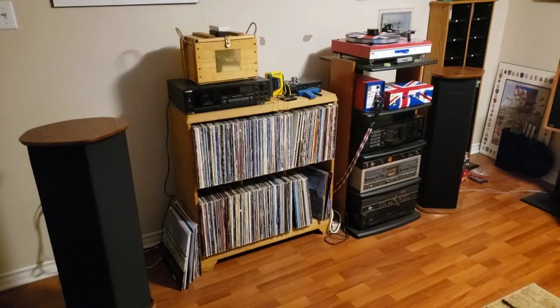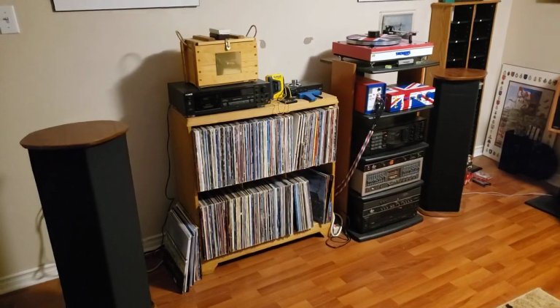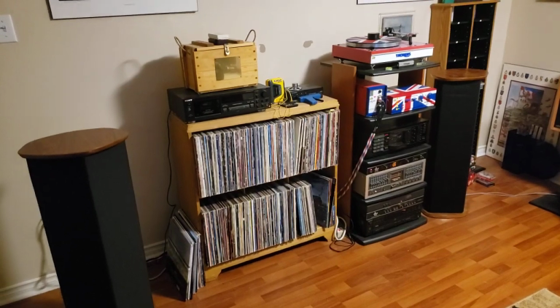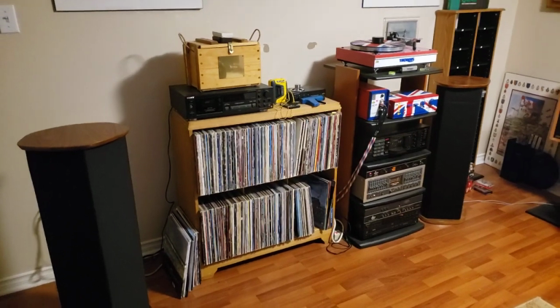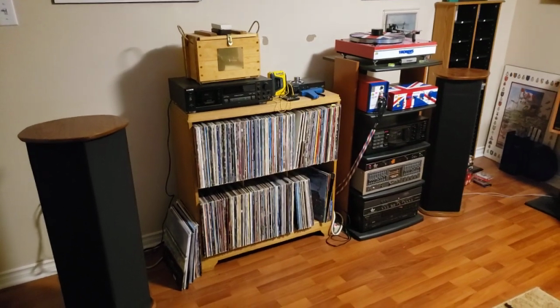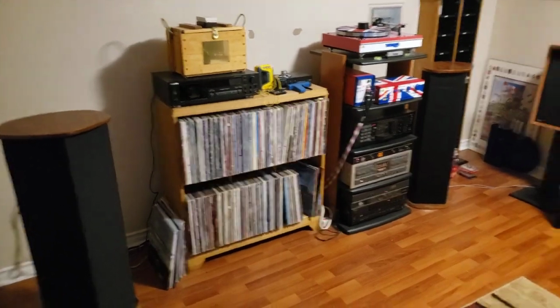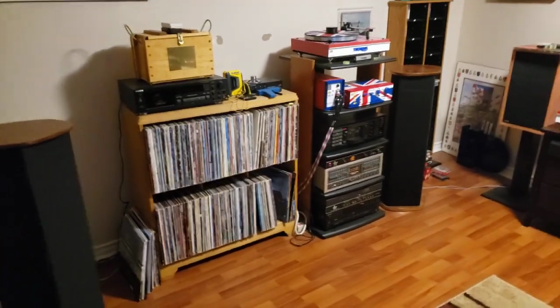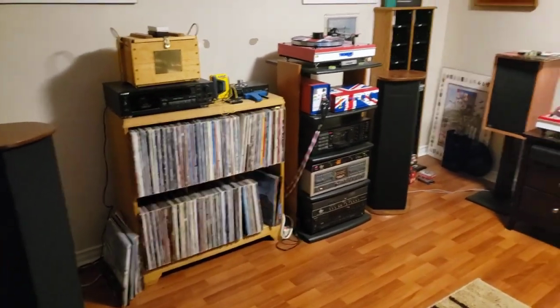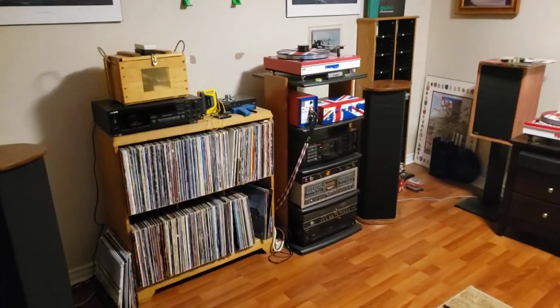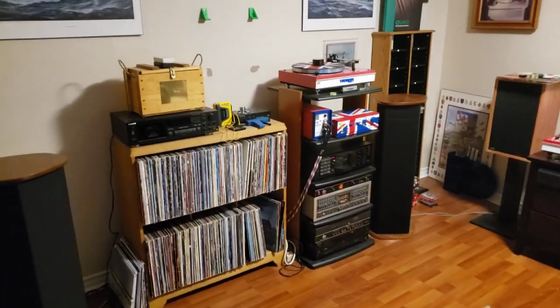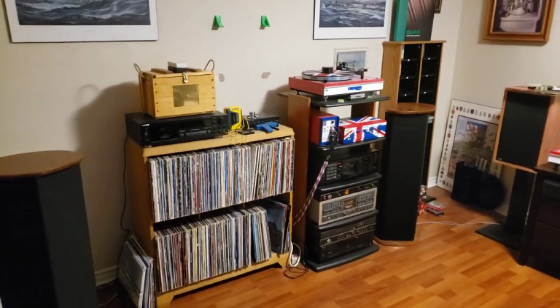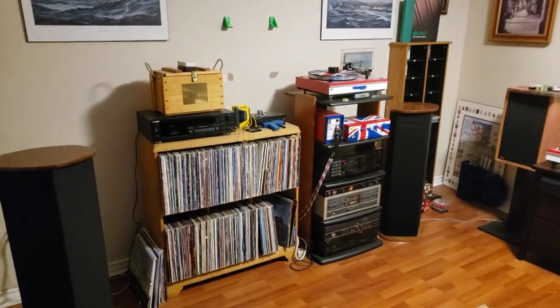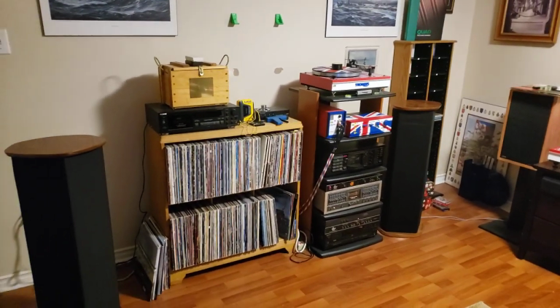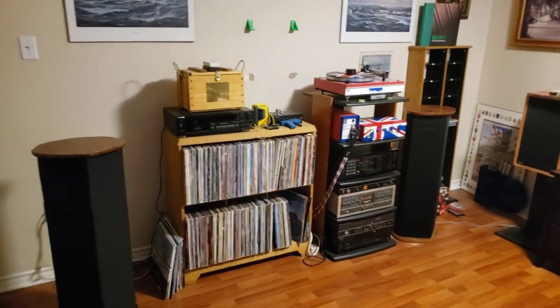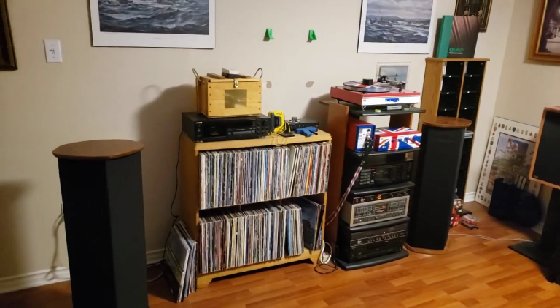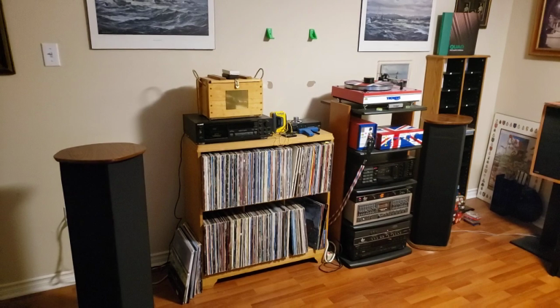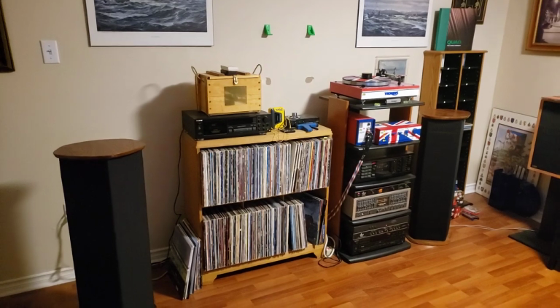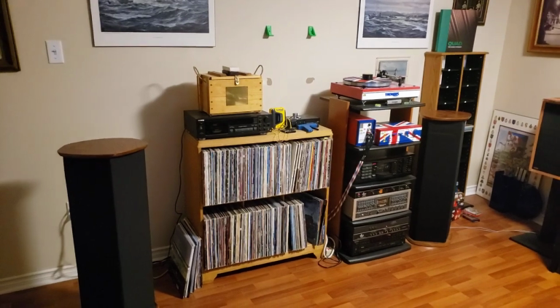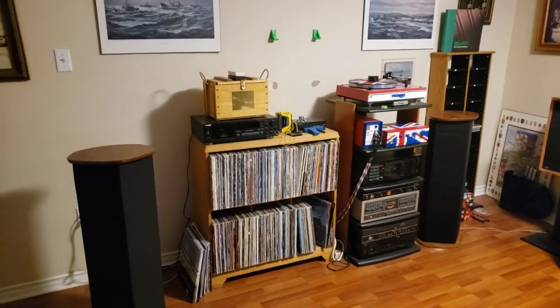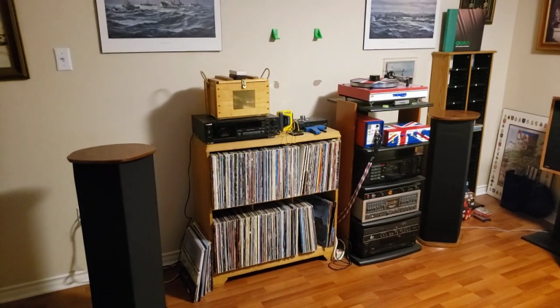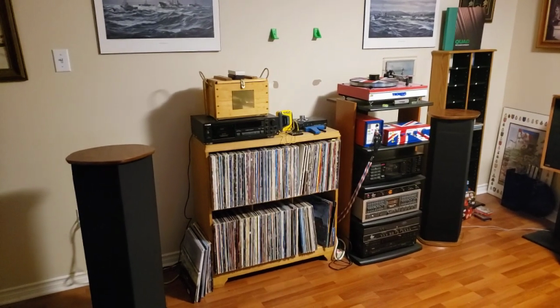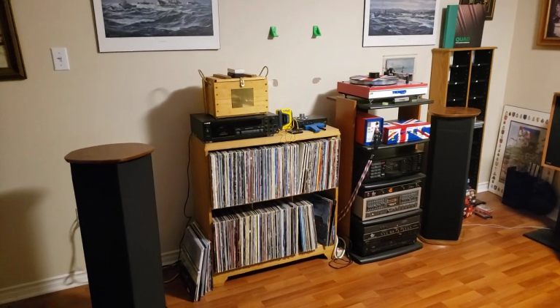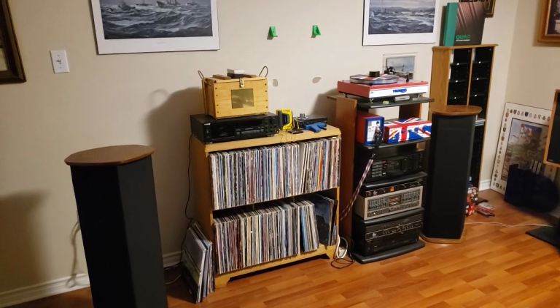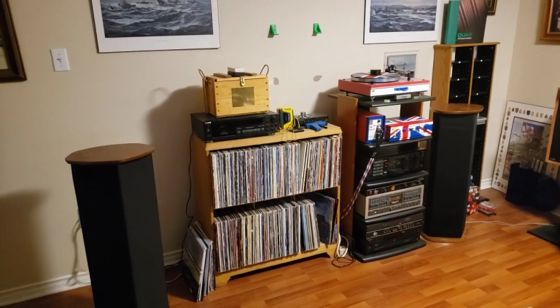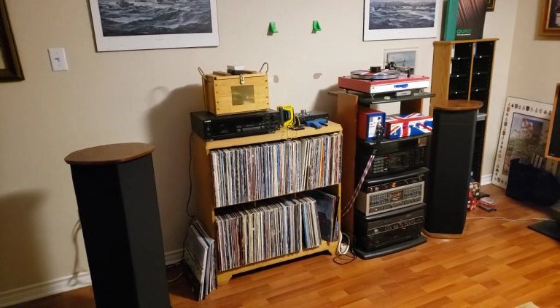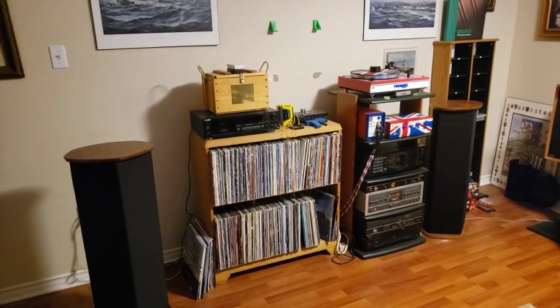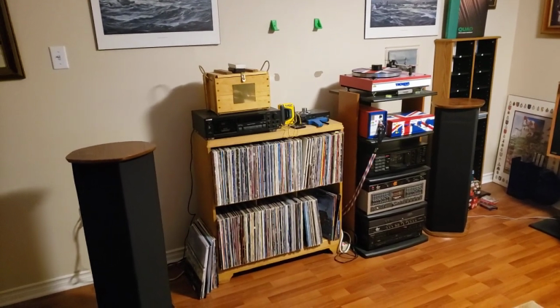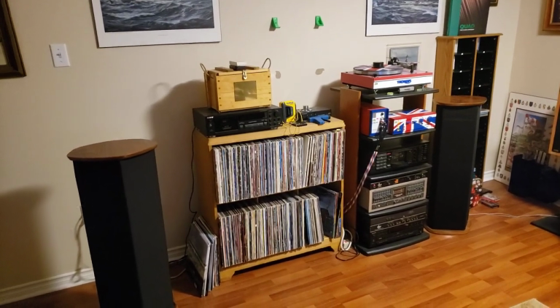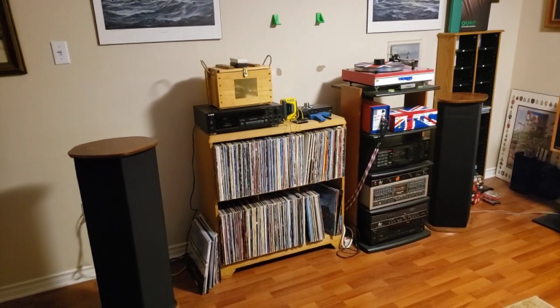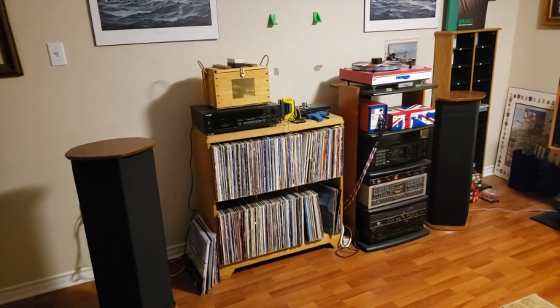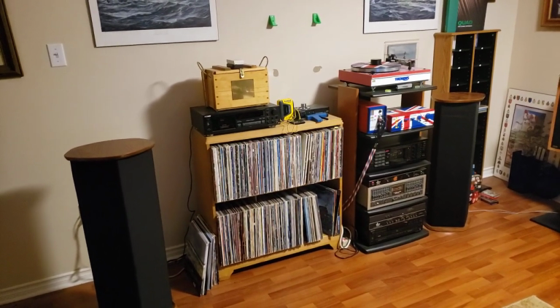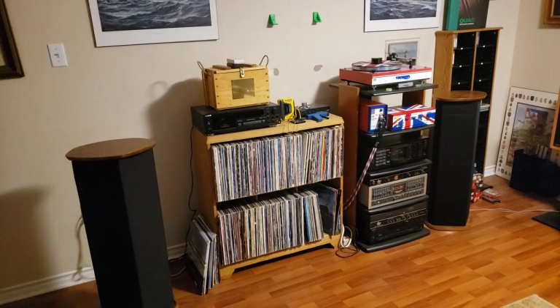Hello everyone. I thought I would showcase my Man Cave system here that I use for daily listening, basically, and critical listening.